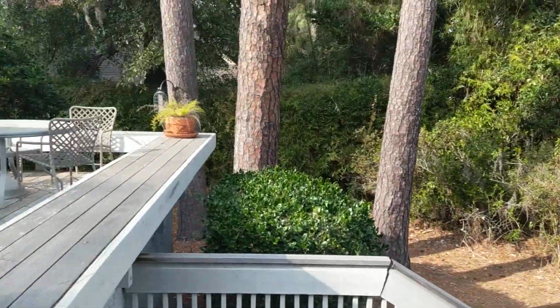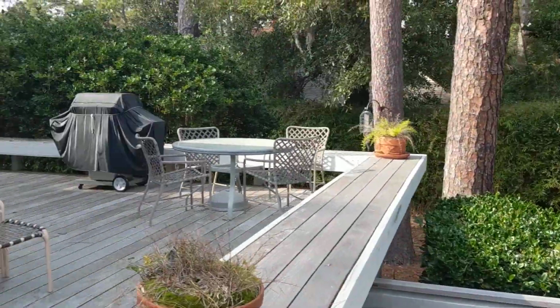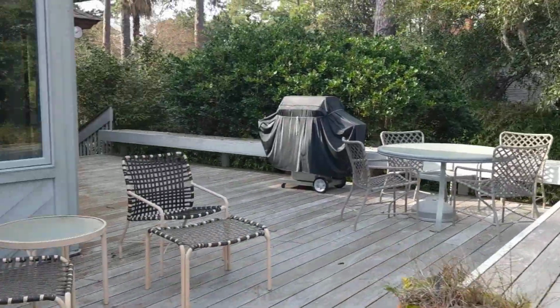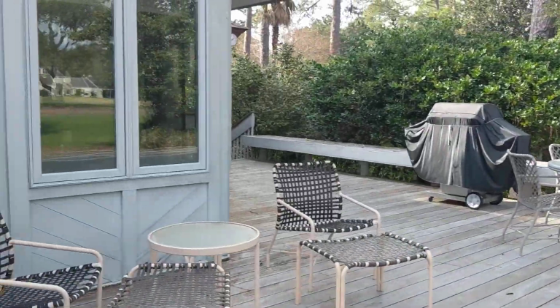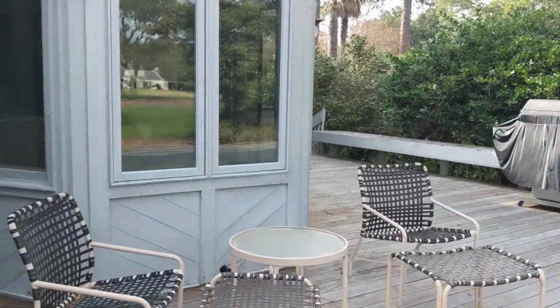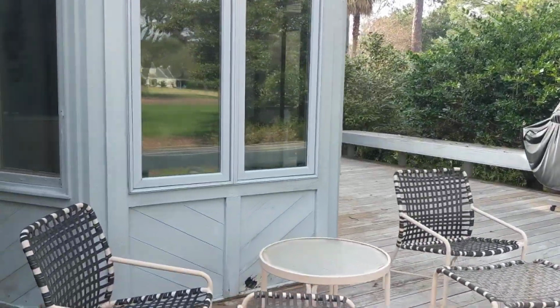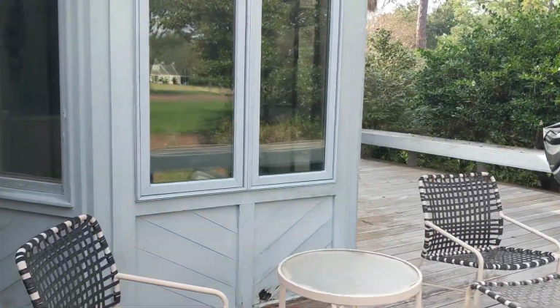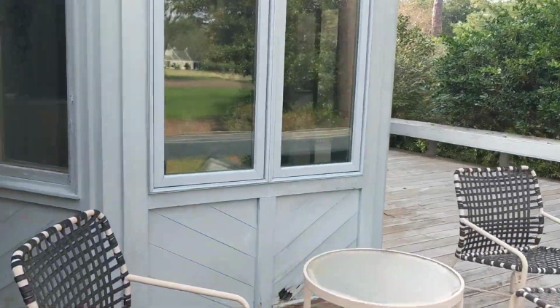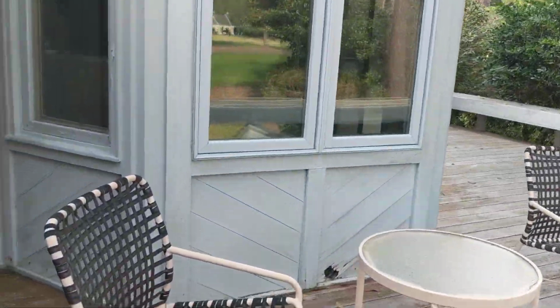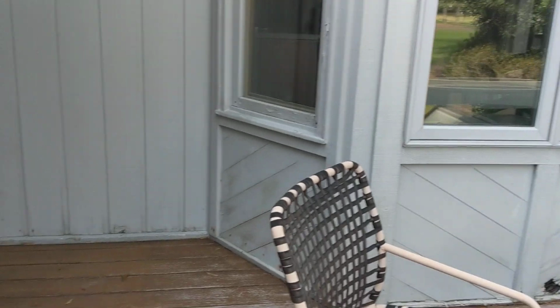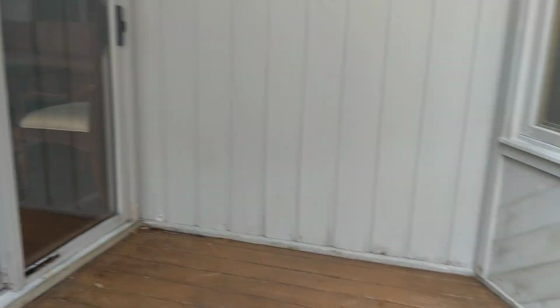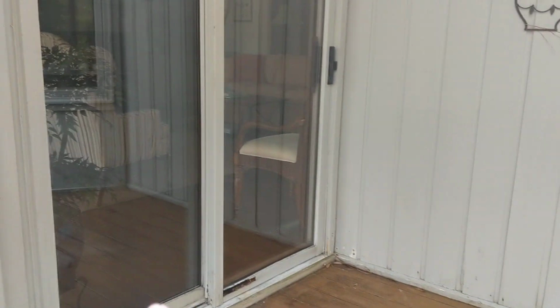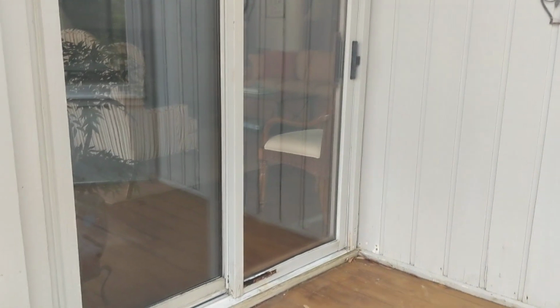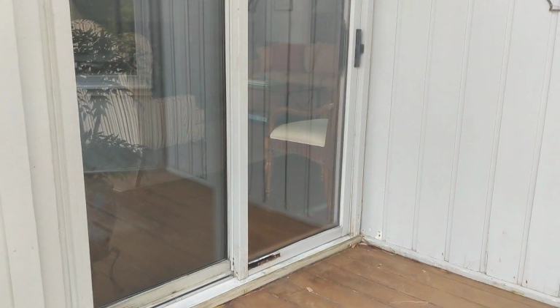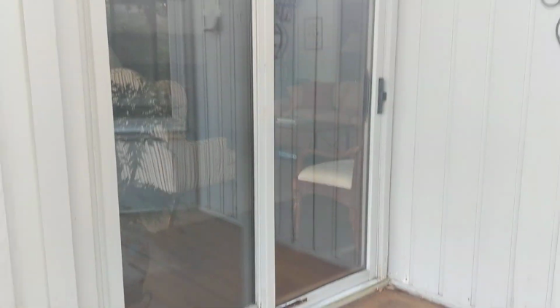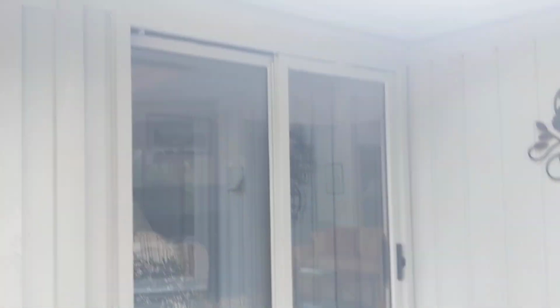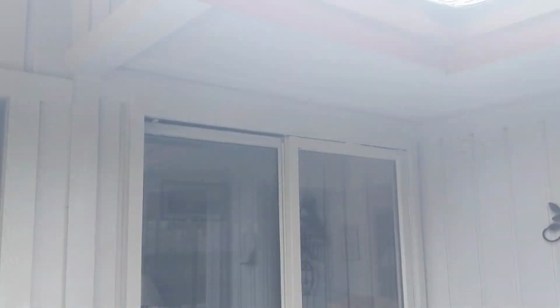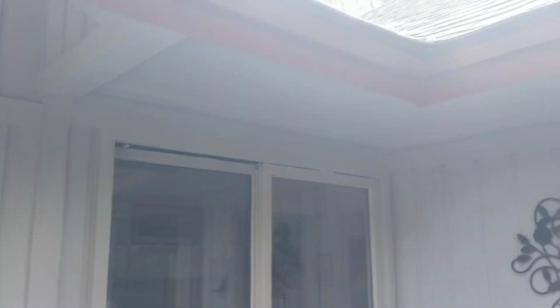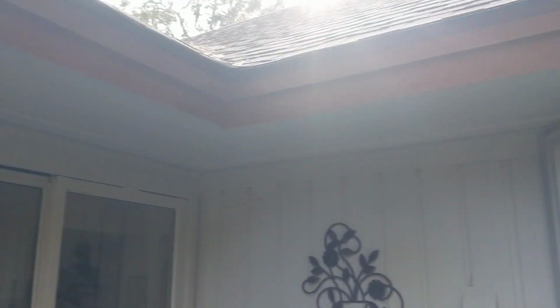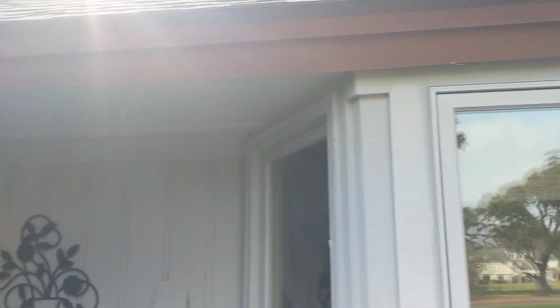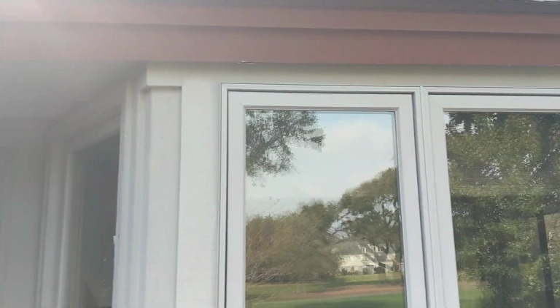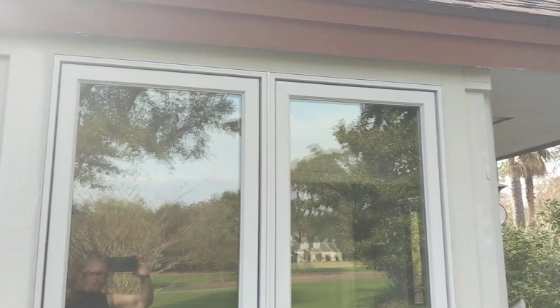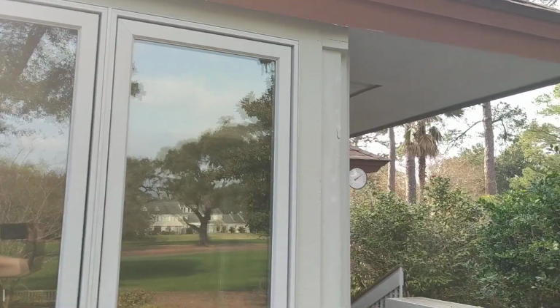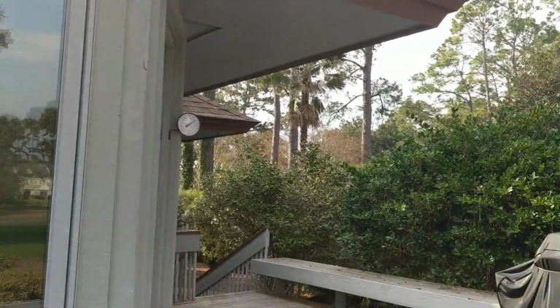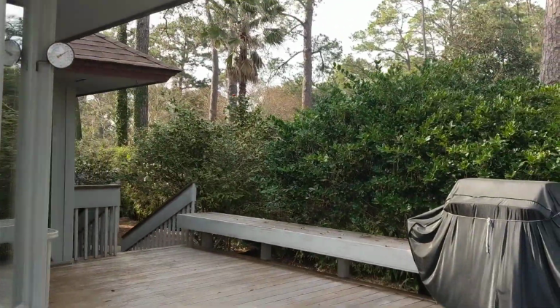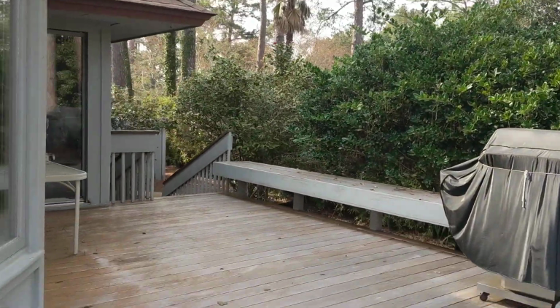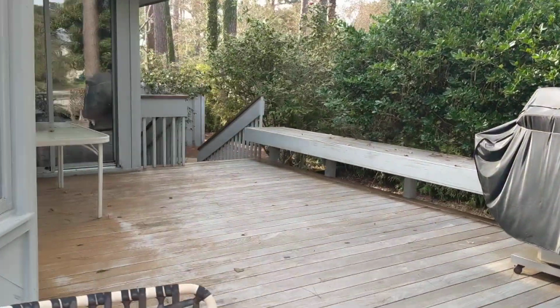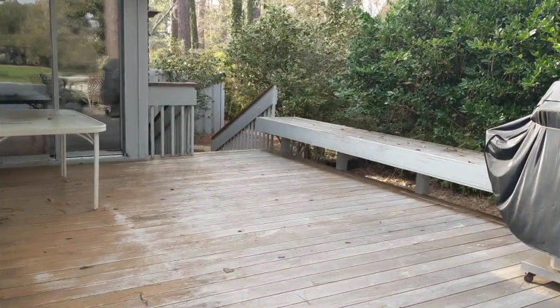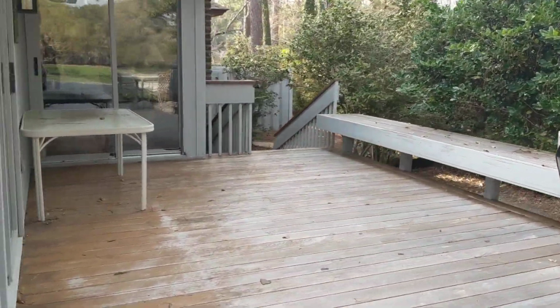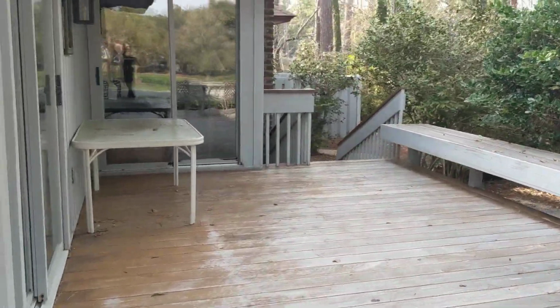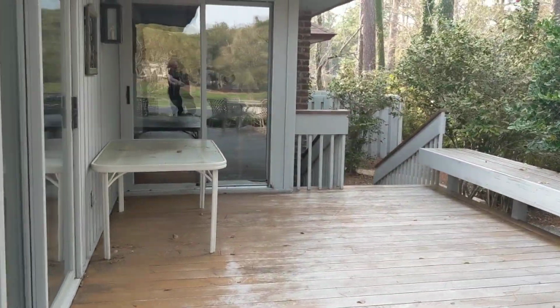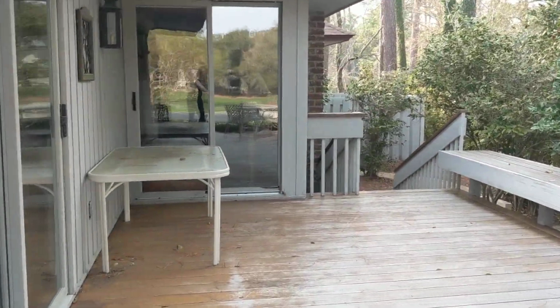There are some areas of rot over here. This door is probably going to need to be completely replaced, and I'm sure that there are other doors and windows over here as well.